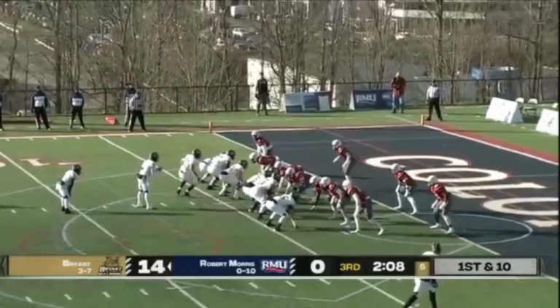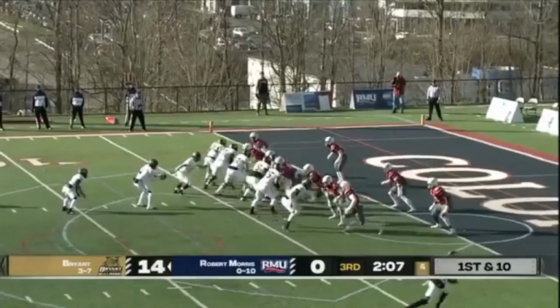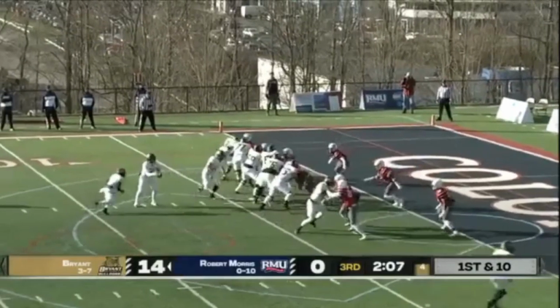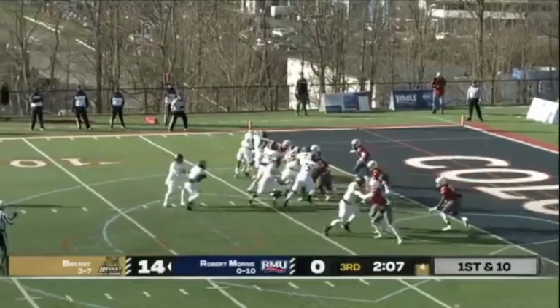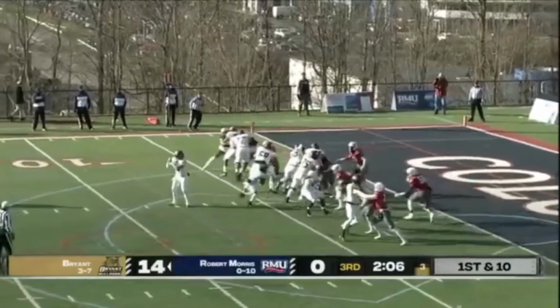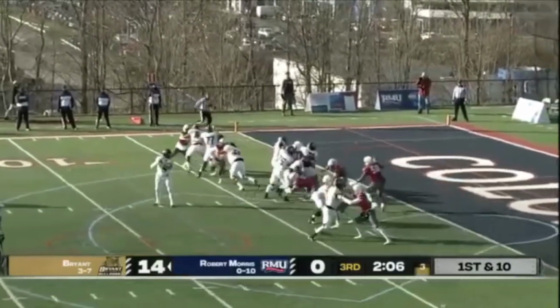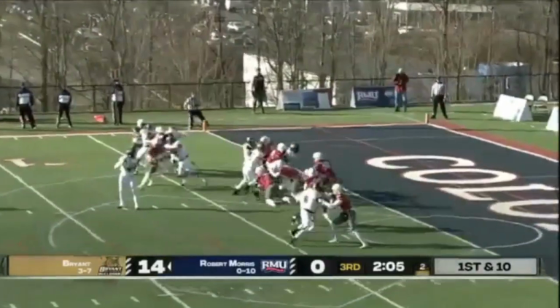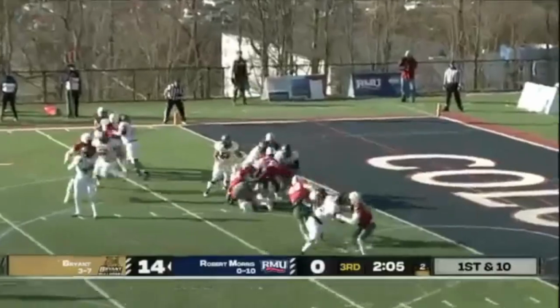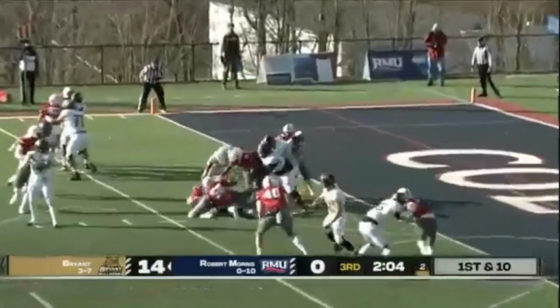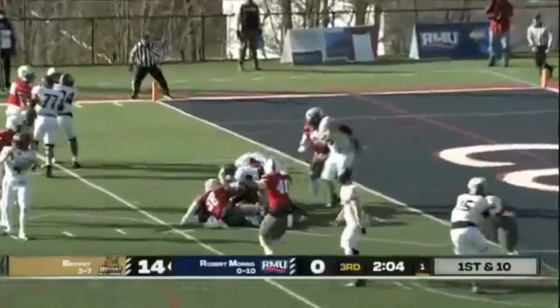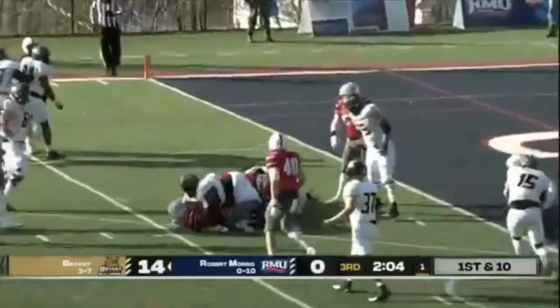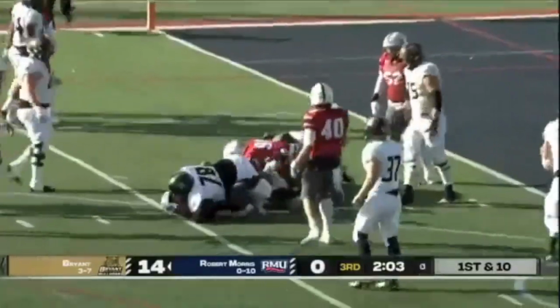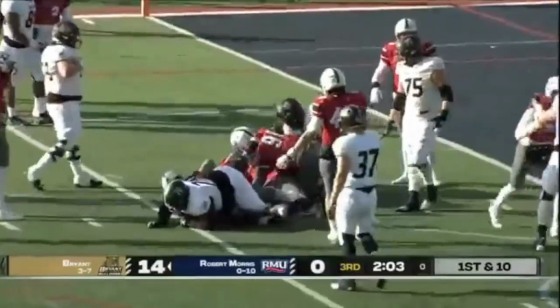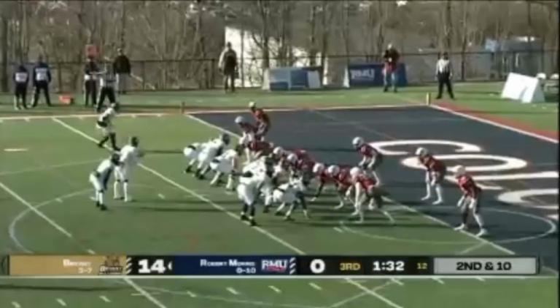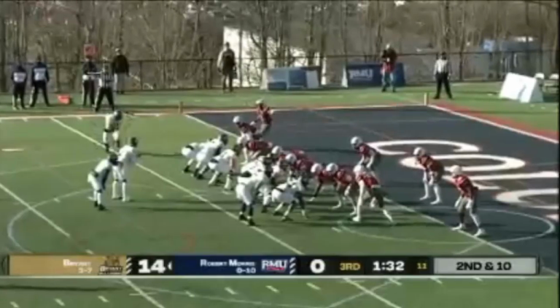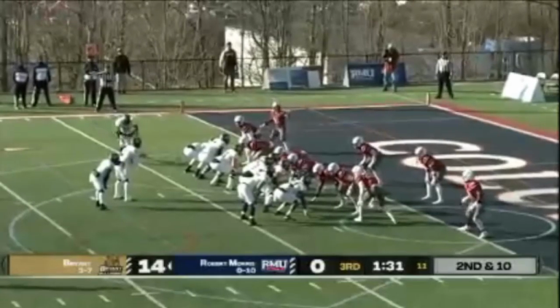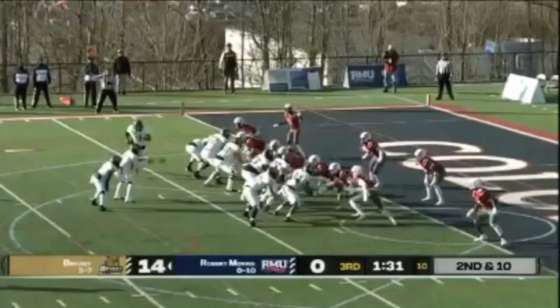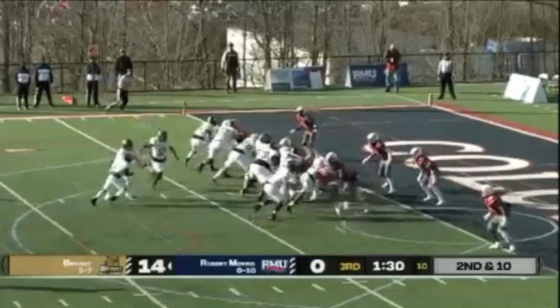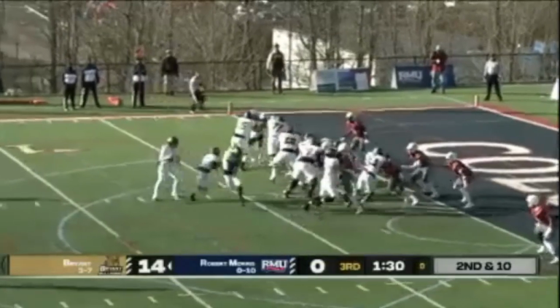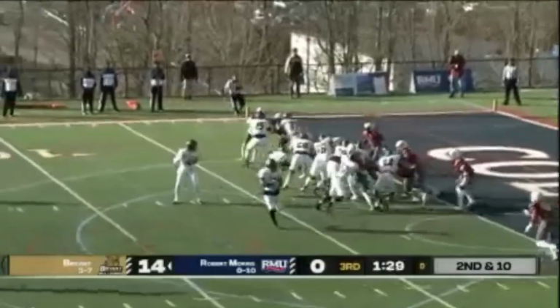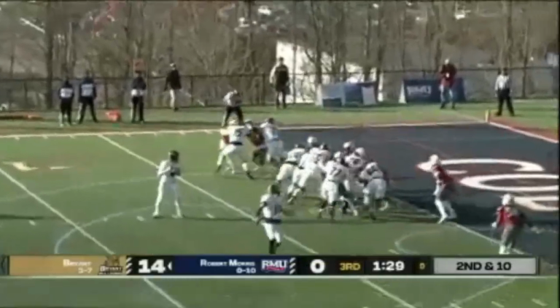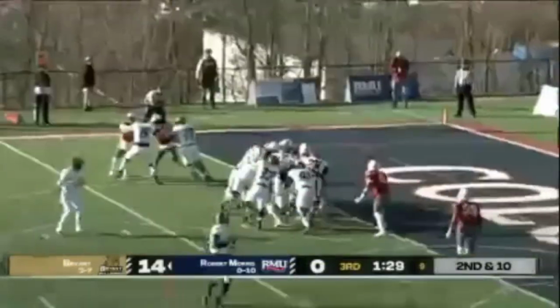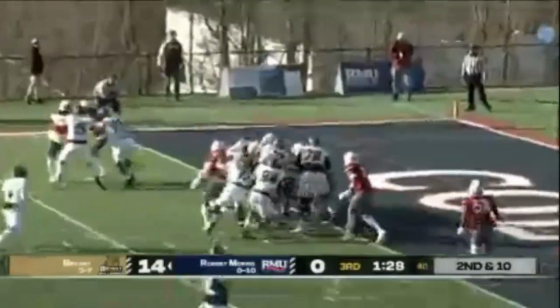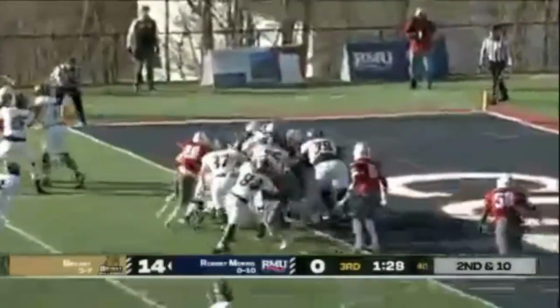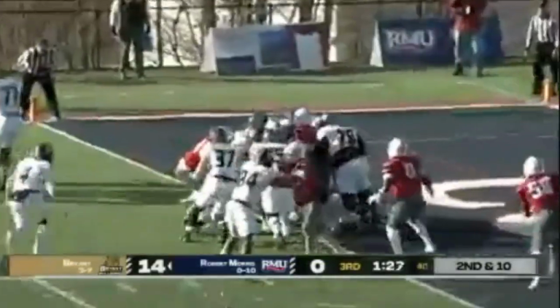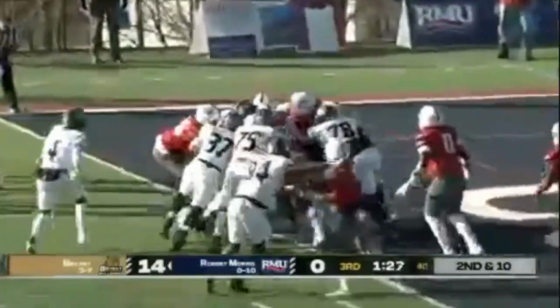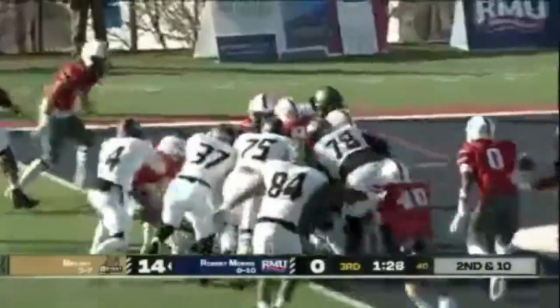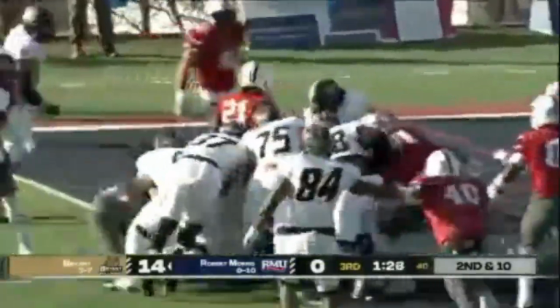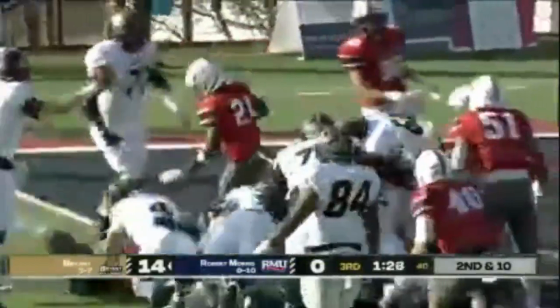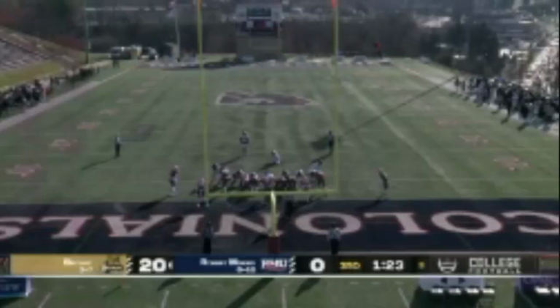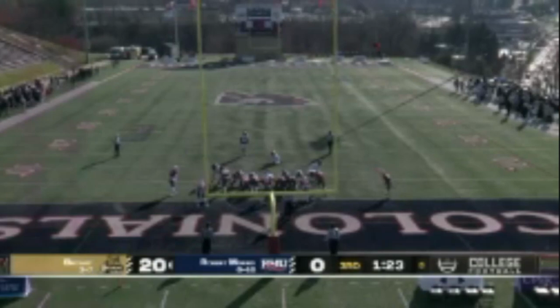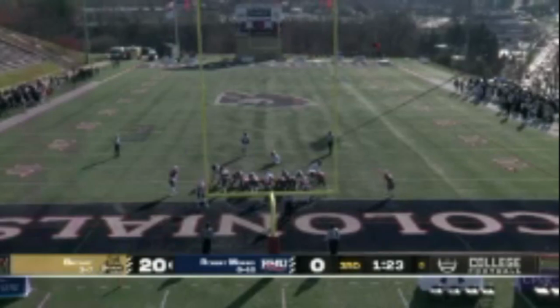Motion man from right to left is the wing. Handoff — up the gut goes Byram. He's got no hesitation this time. Ekhaus hands it off to Byram, Byram trying to get the pile moving.